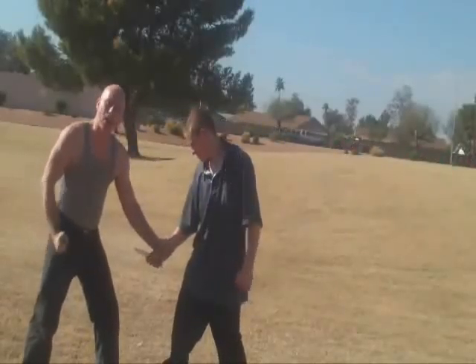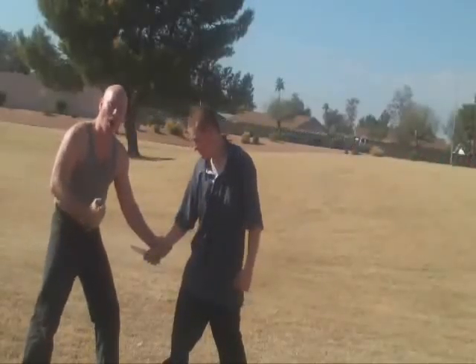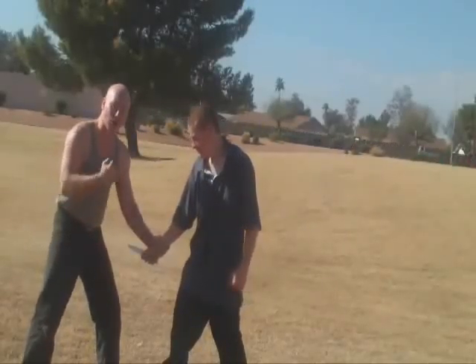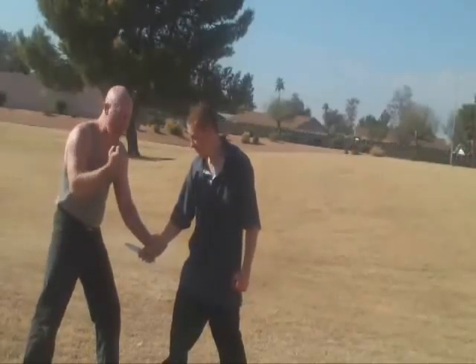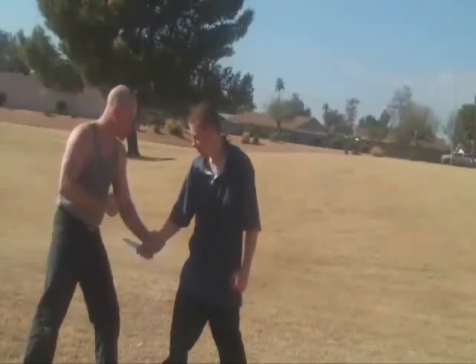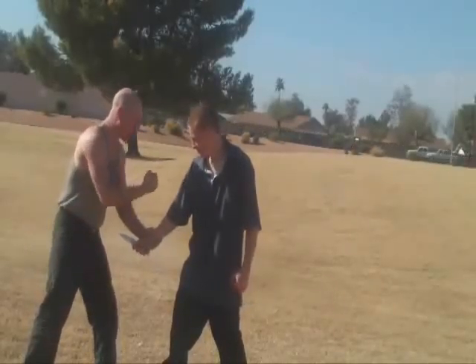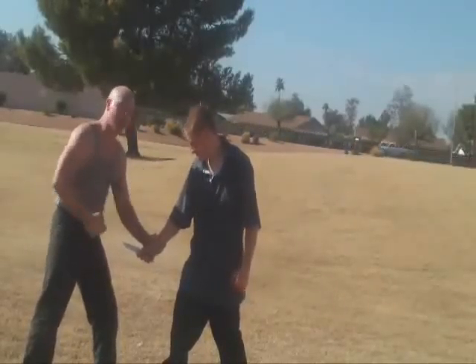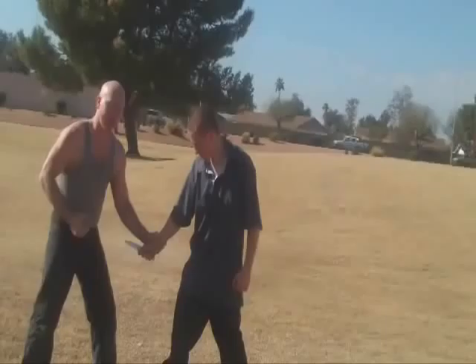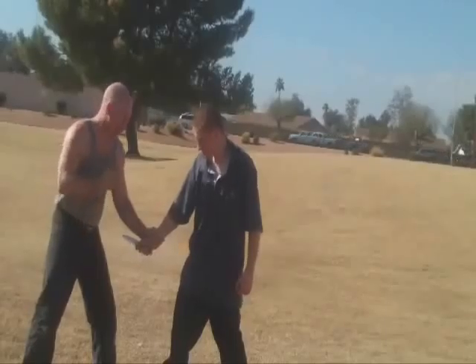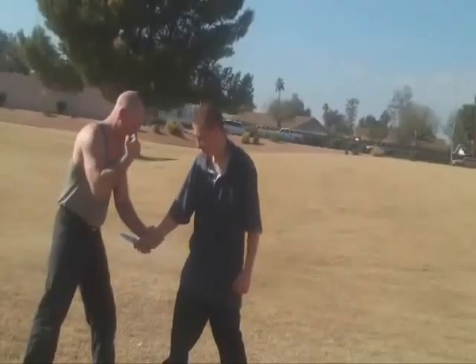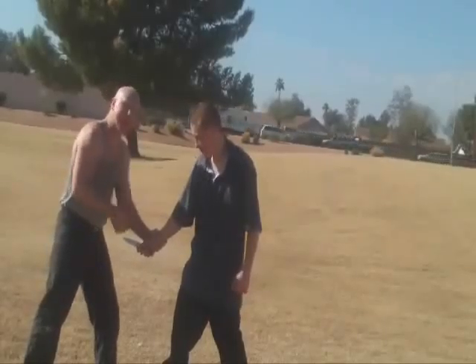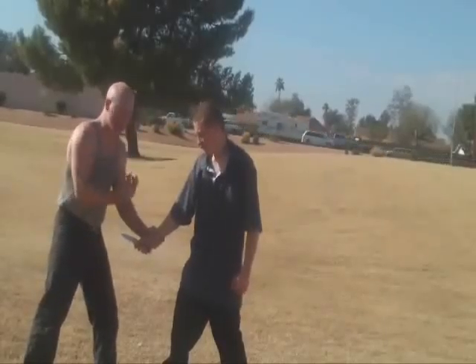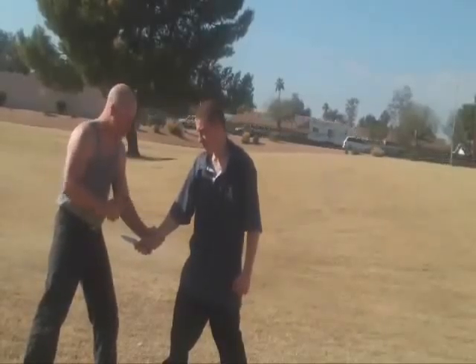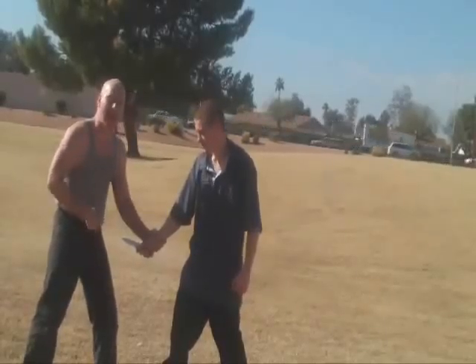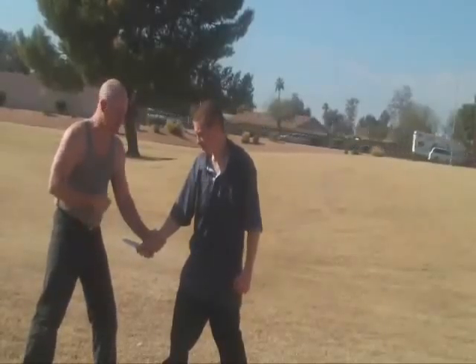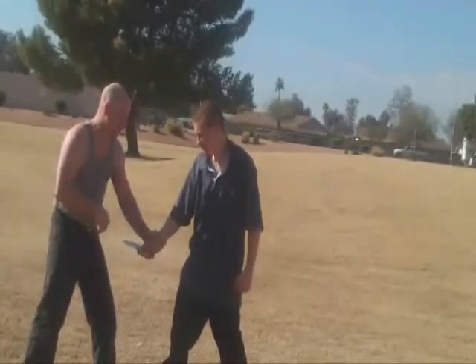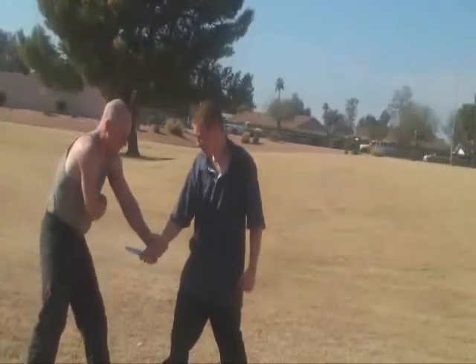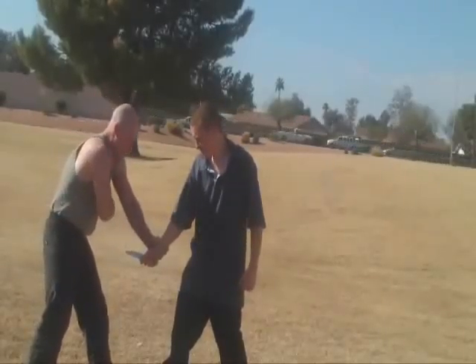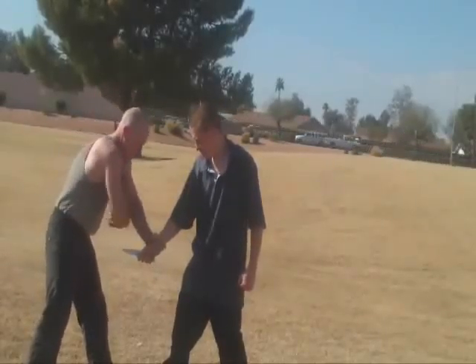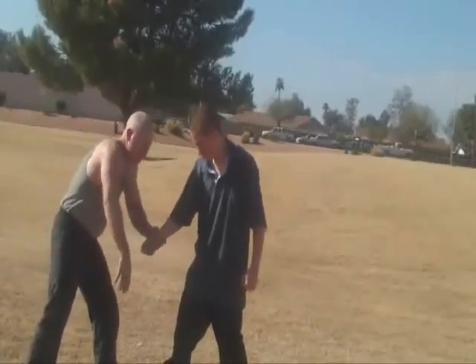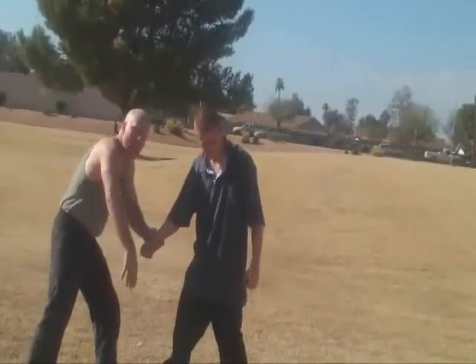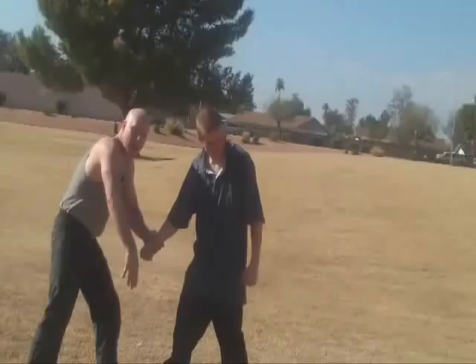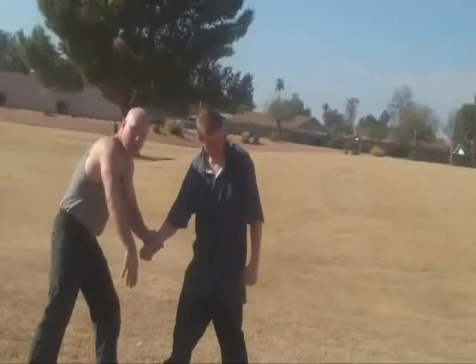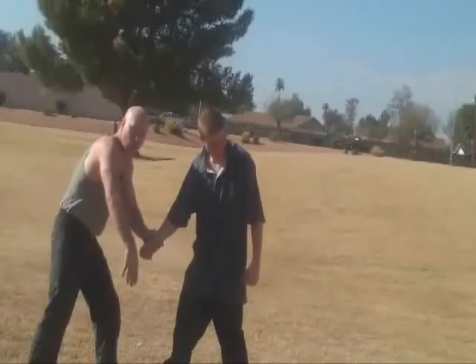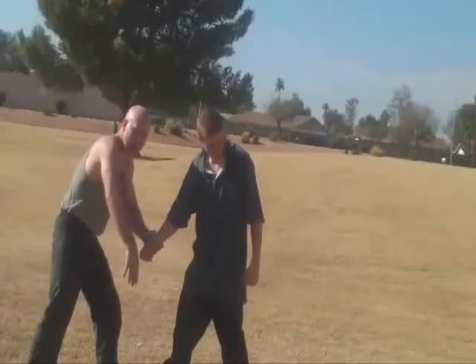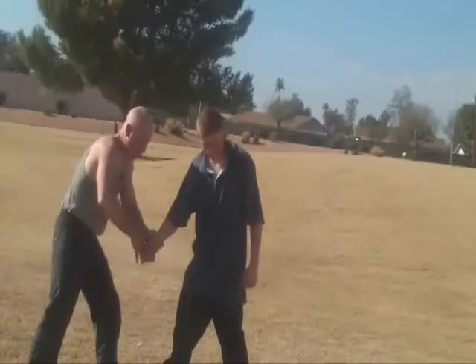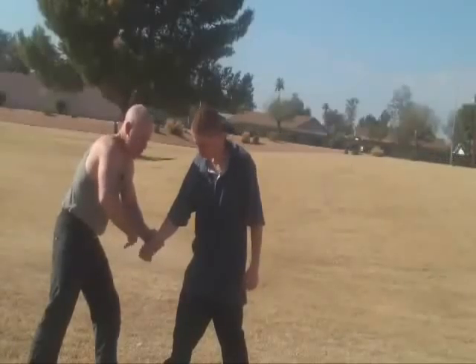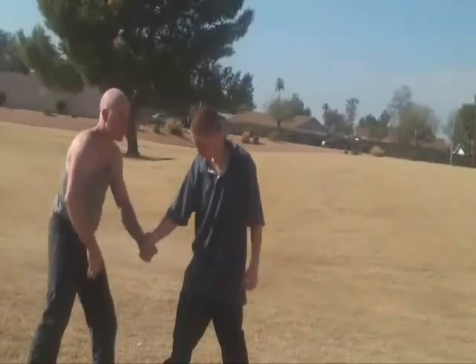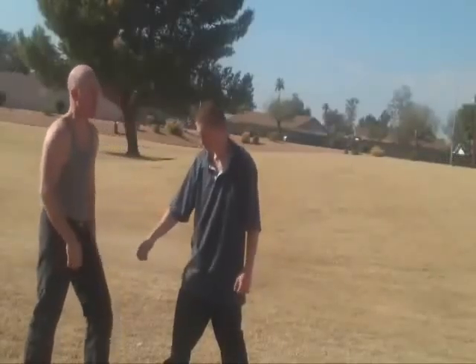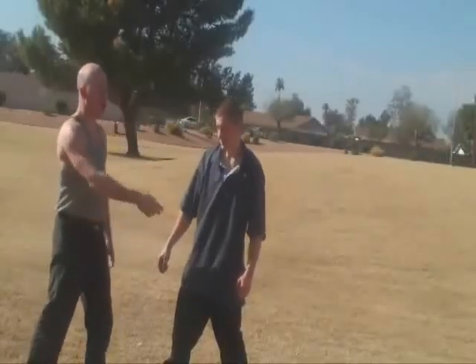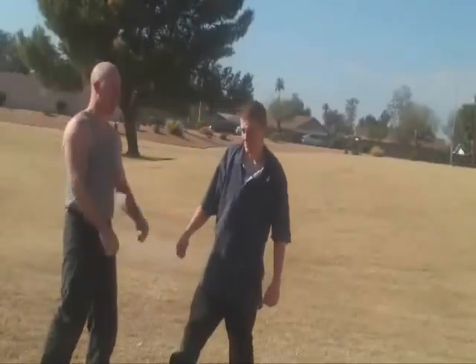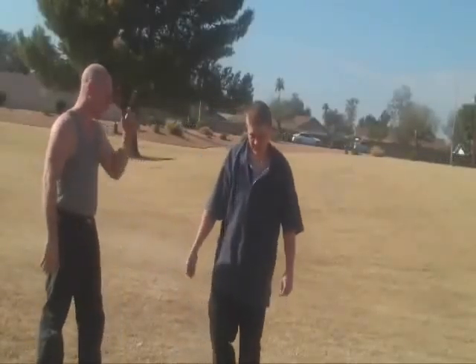Here are some things you can do to try to get the disarm. Smack down hard with the knuckles onto the radial nerve — that tends to make the hand release. Smack the back of the hand hard.